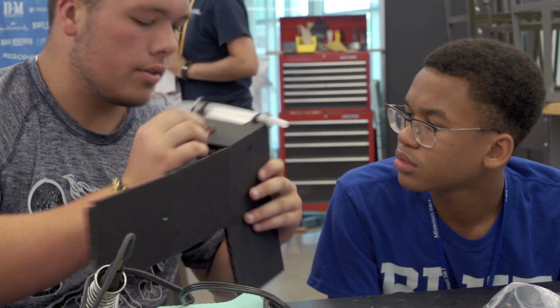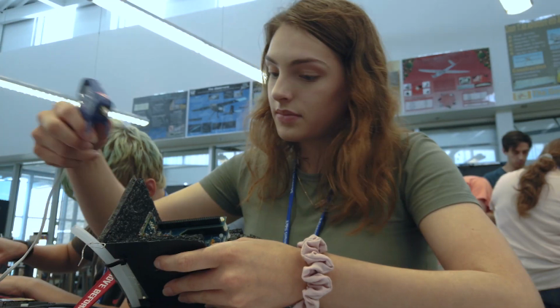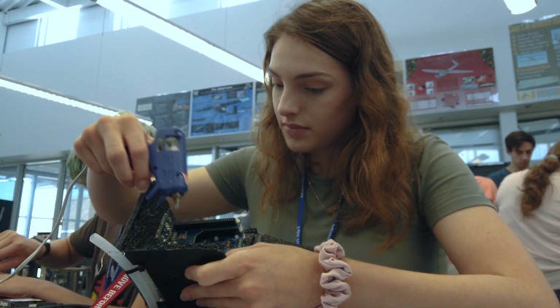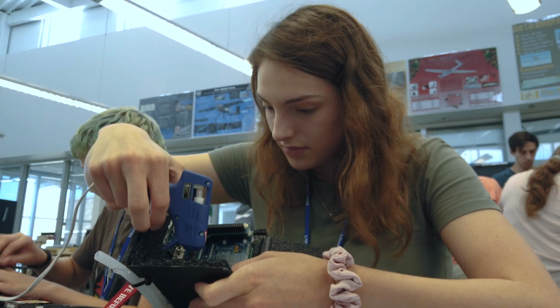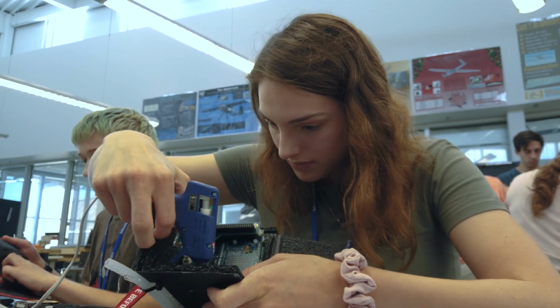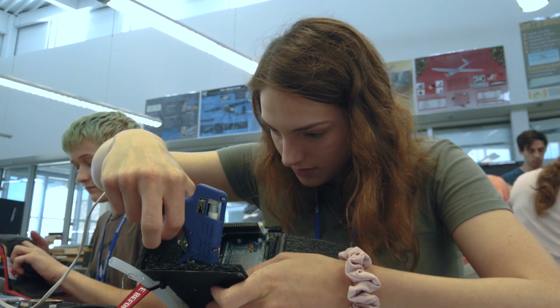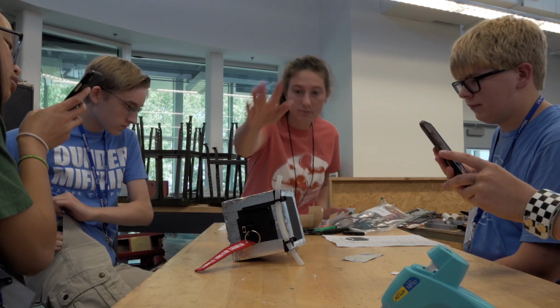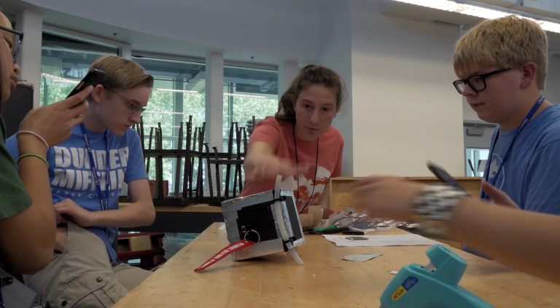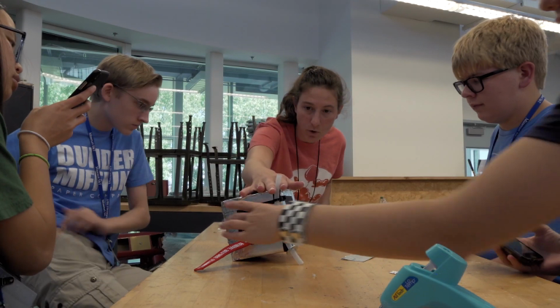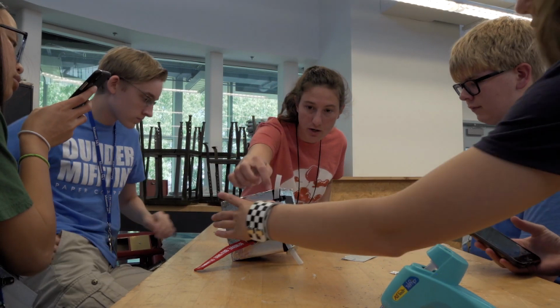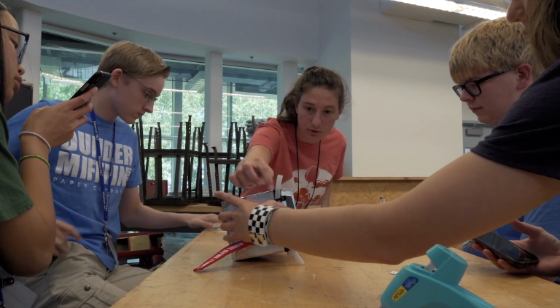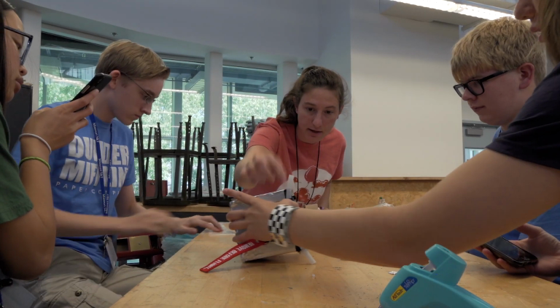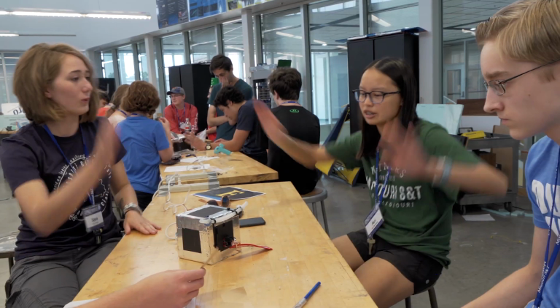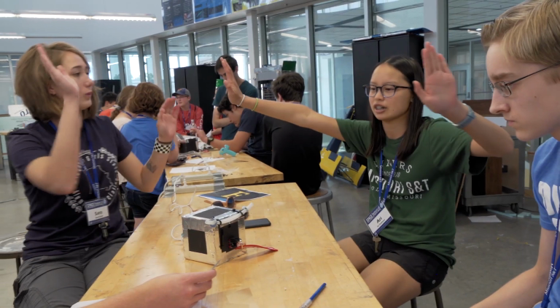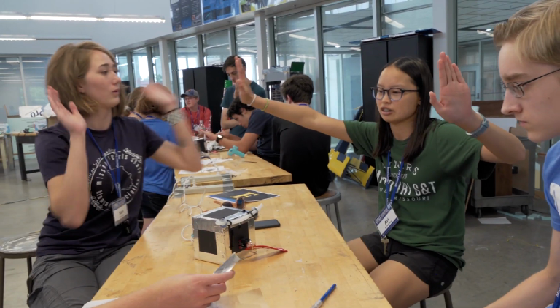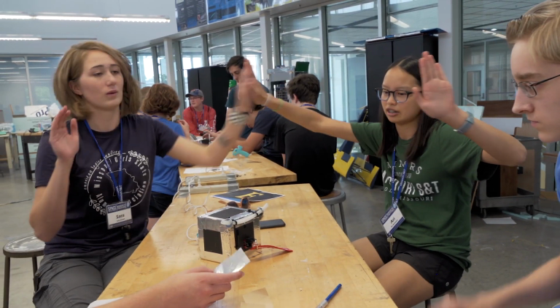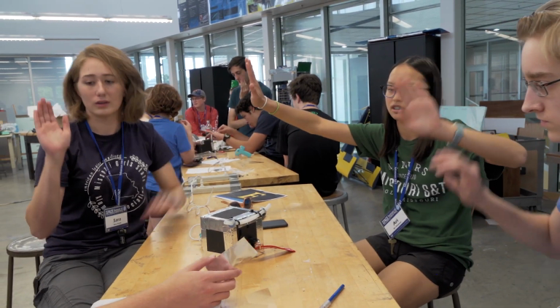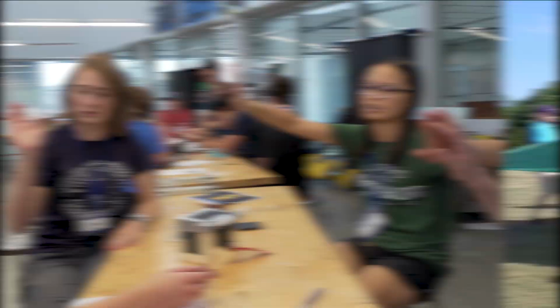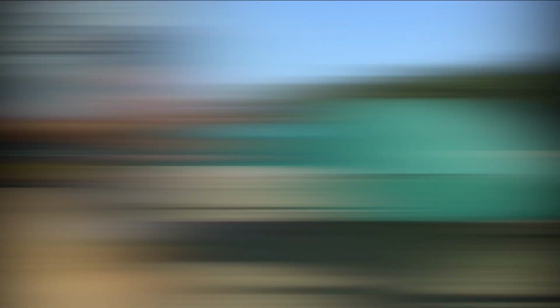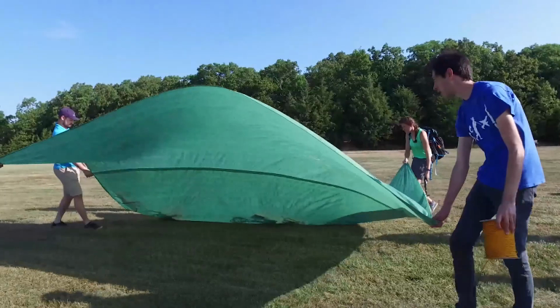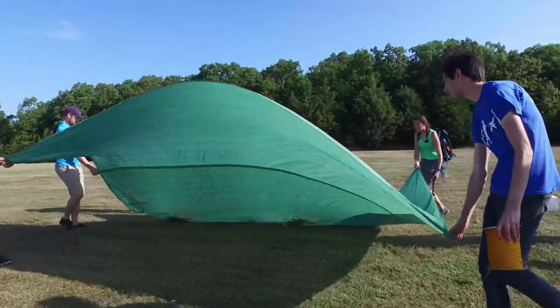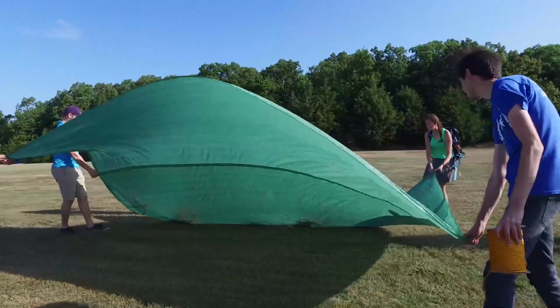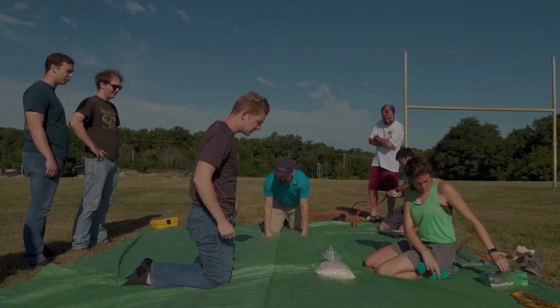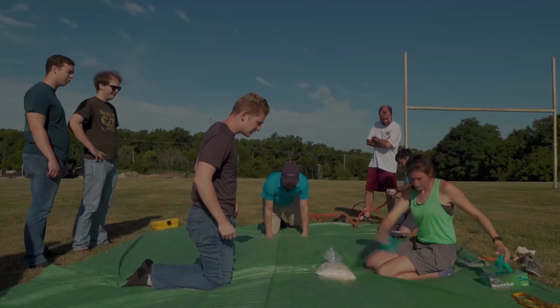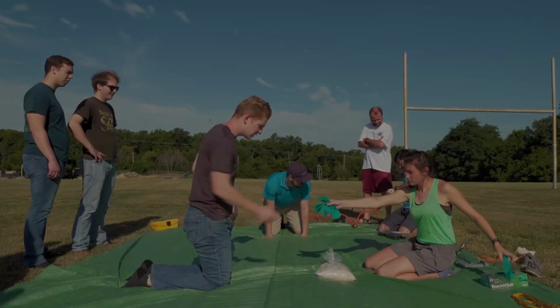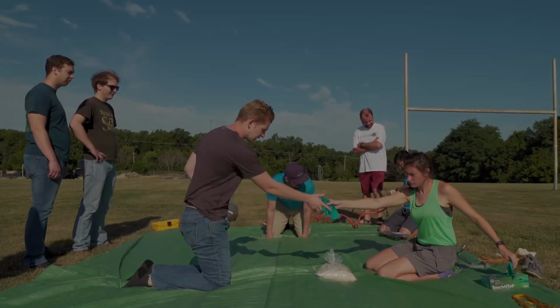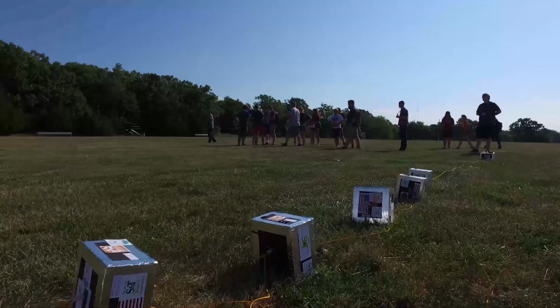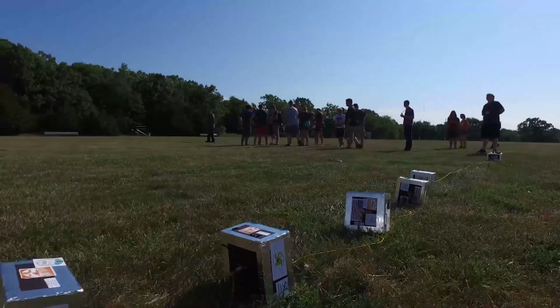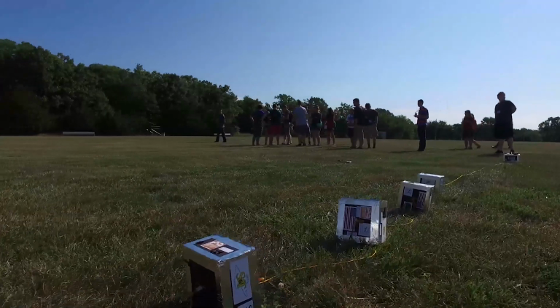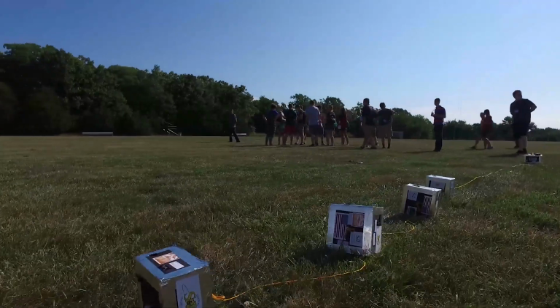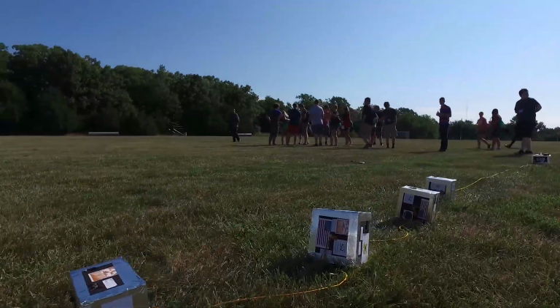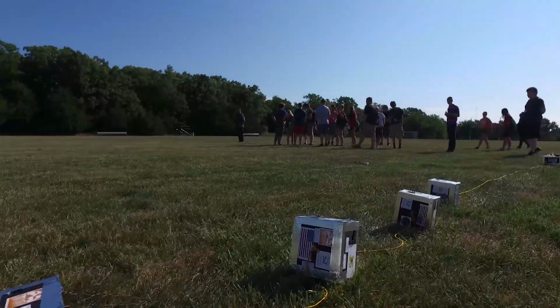After they have the payload built, they have to build a structure to actually get it up there. And then the third day we actually get to launch the balloon. We get to the field and we start filling the balloon.